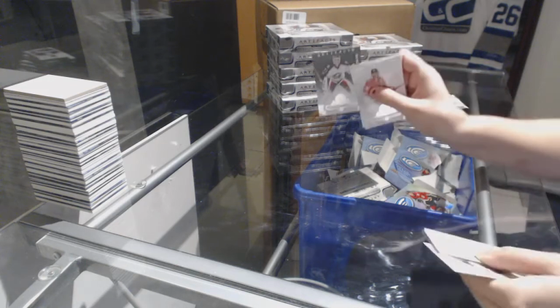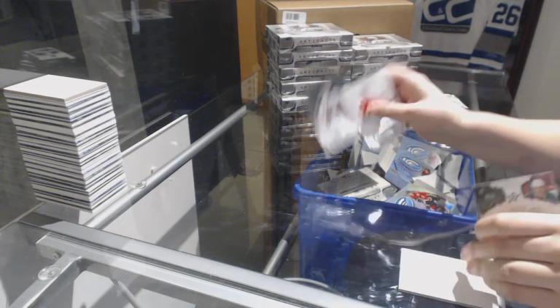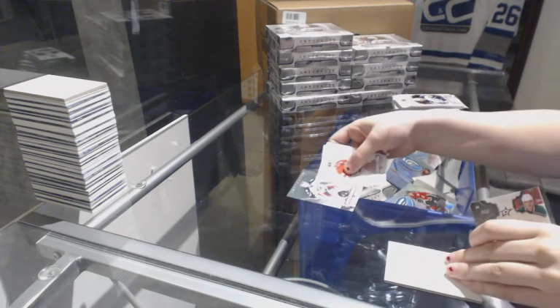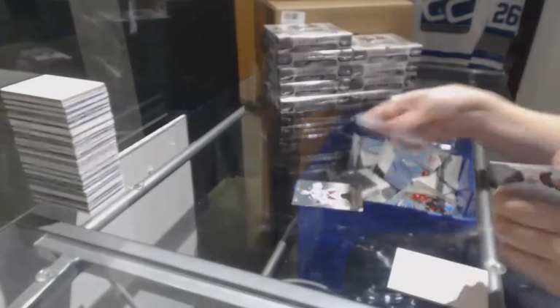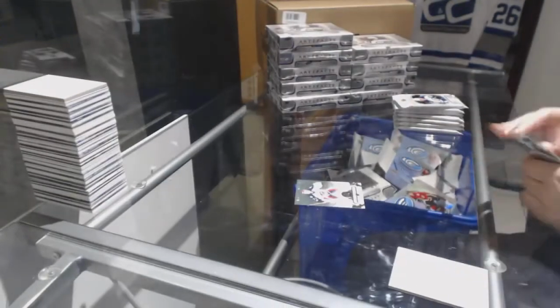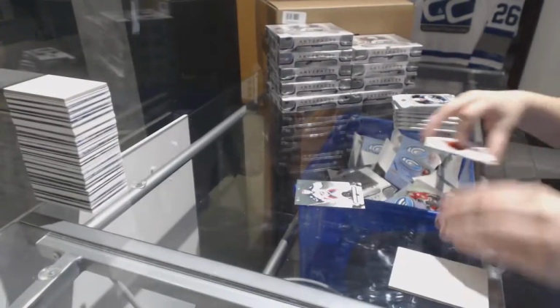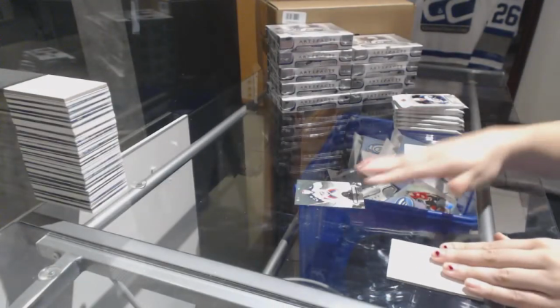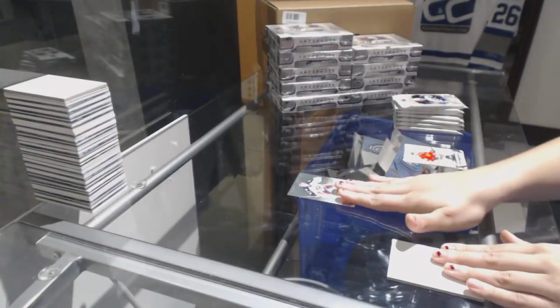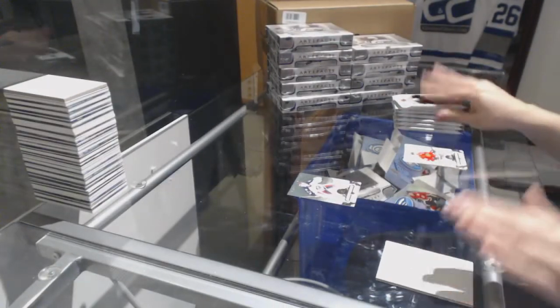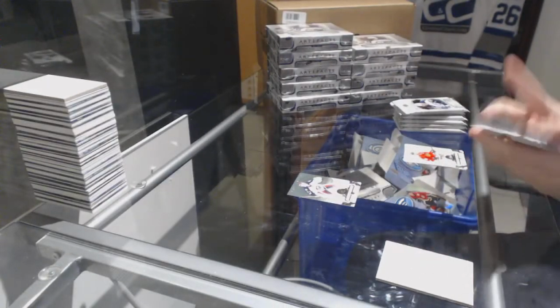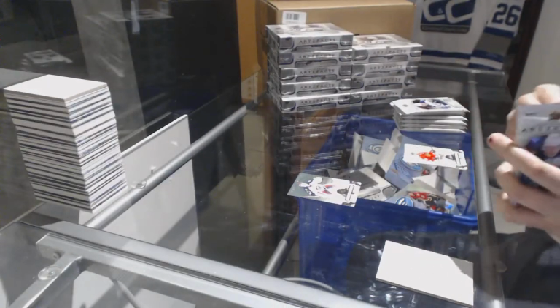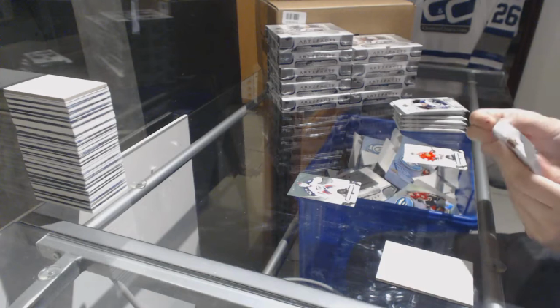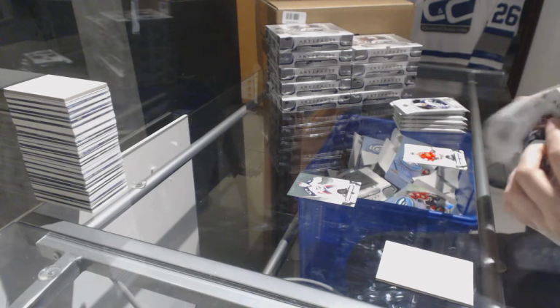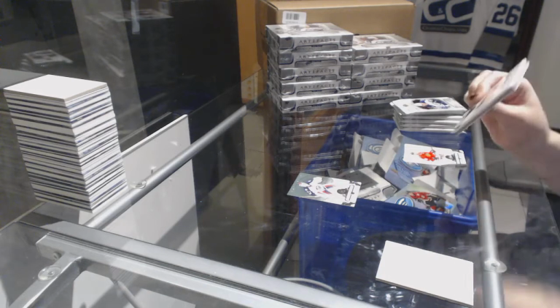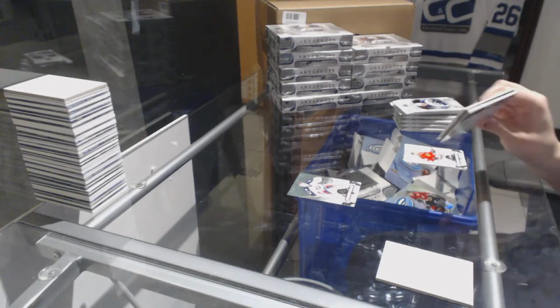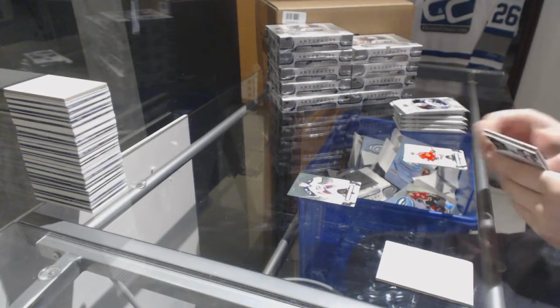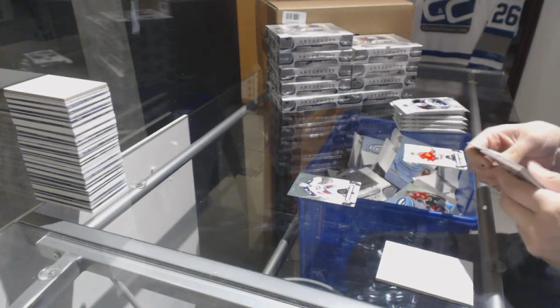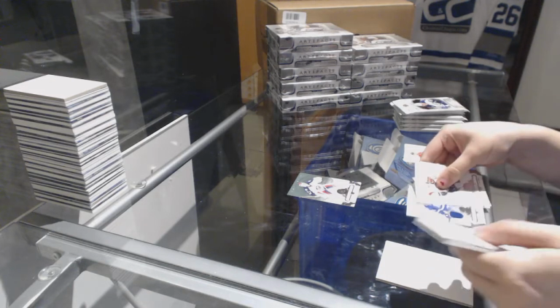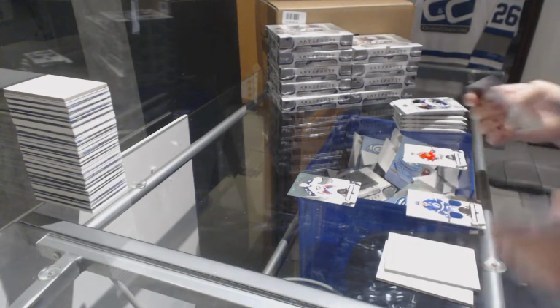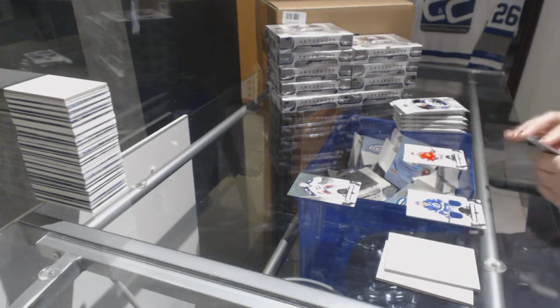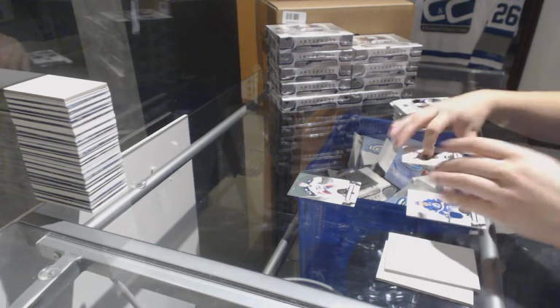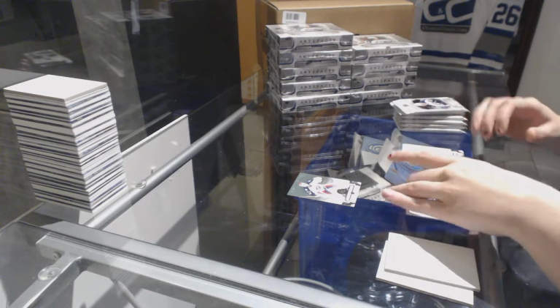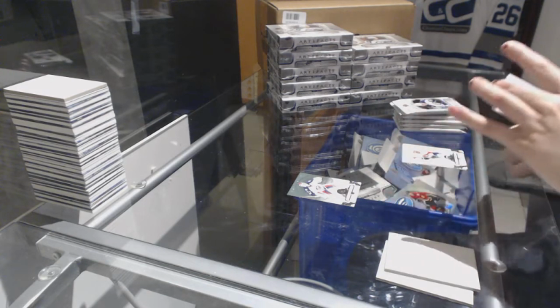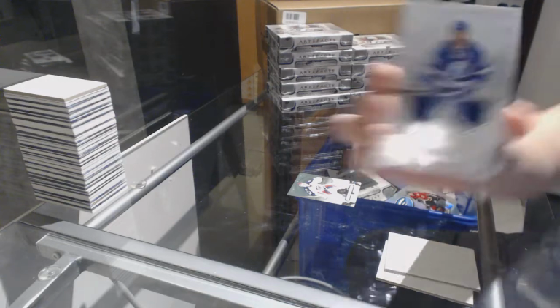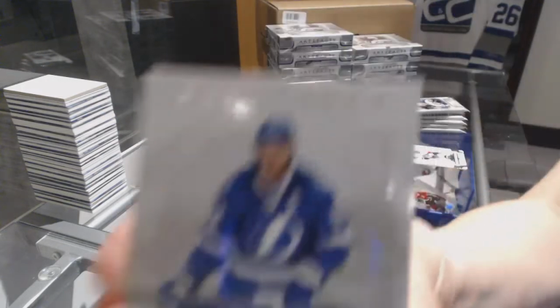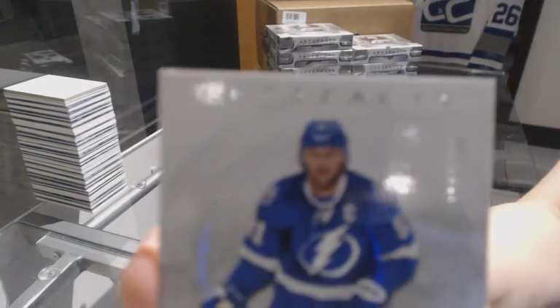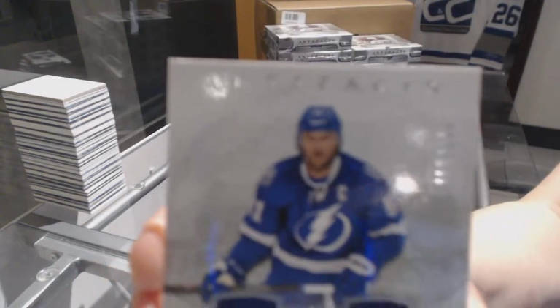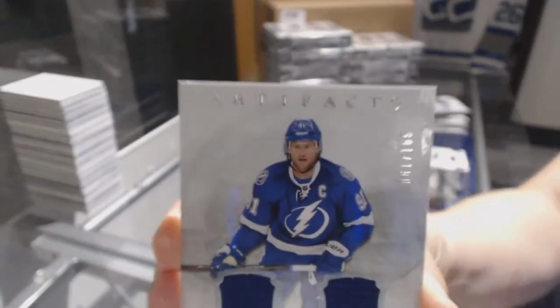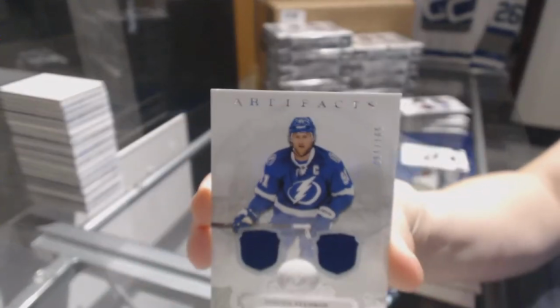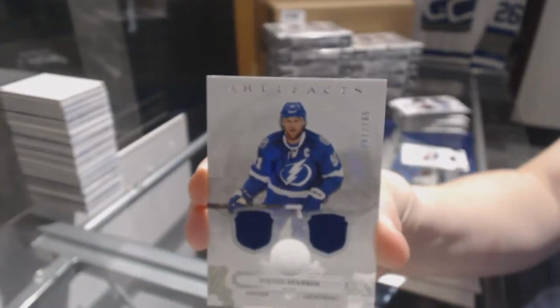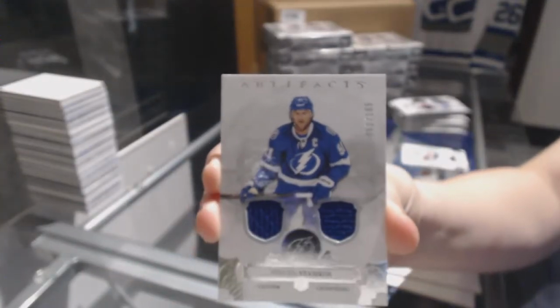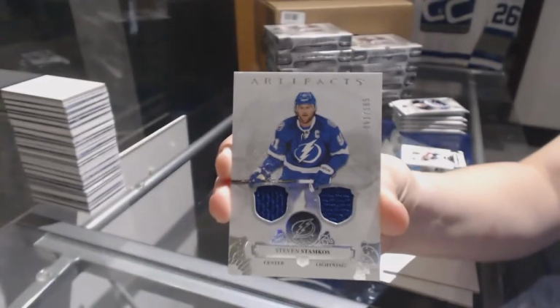Number to $5.99 for the Columbus Blue Jackets, Sergei Bobrovsky. We've got a dual jersey number to $165 for the Tampa Bay Lightning, Stephen Stamkos.